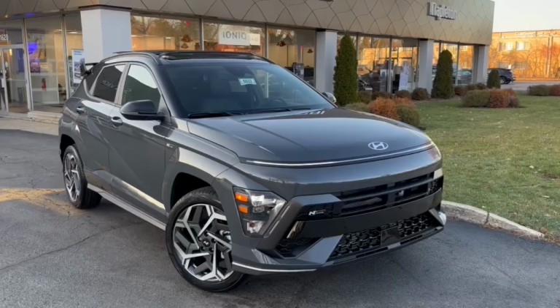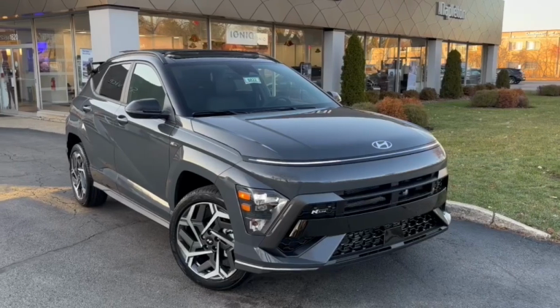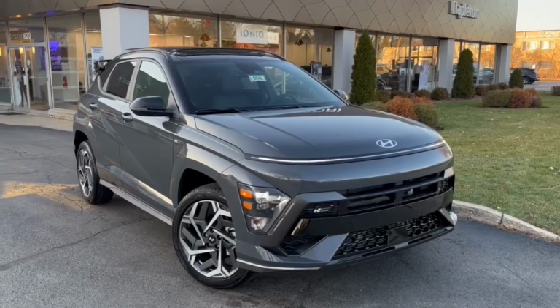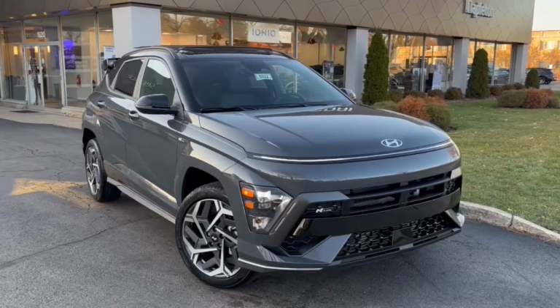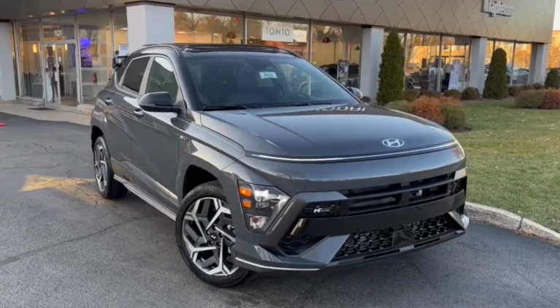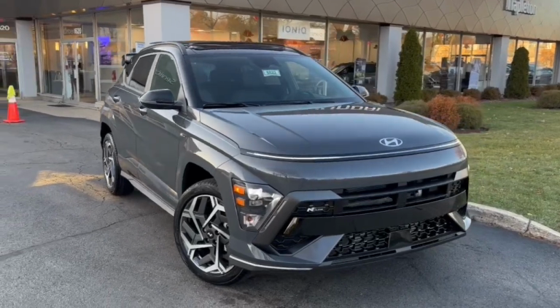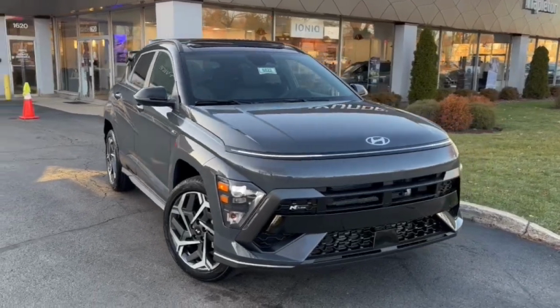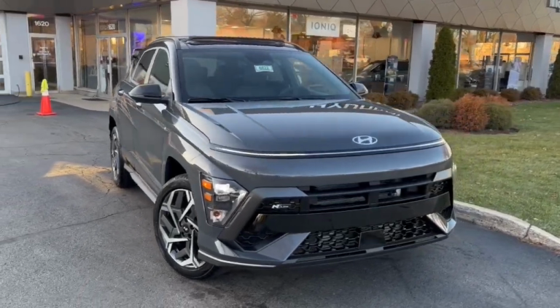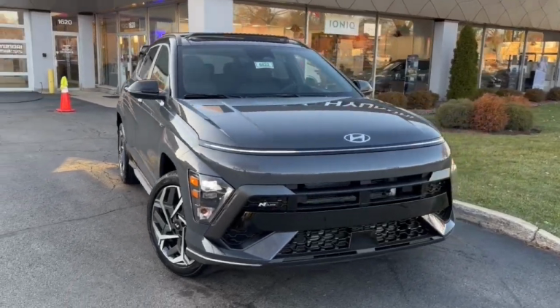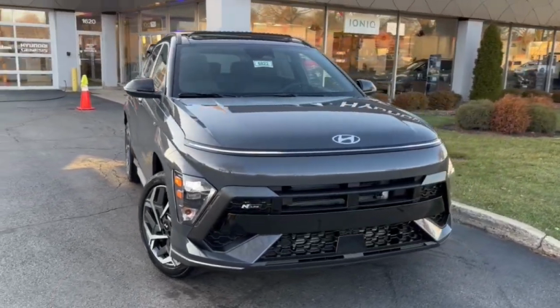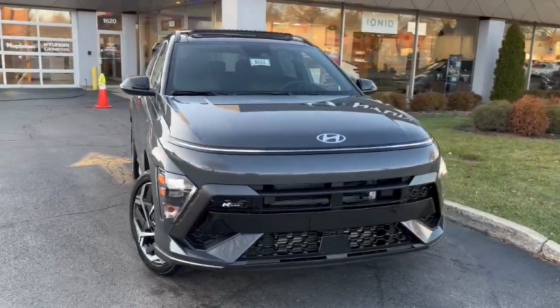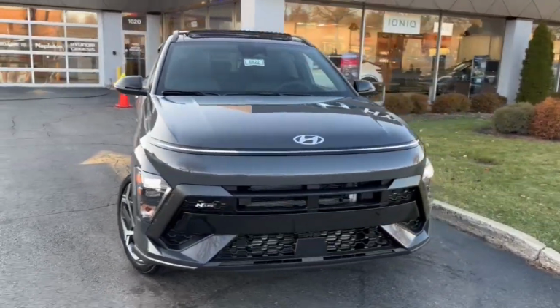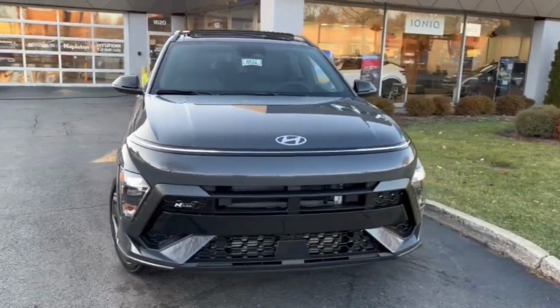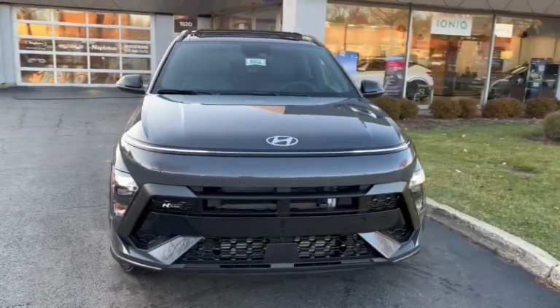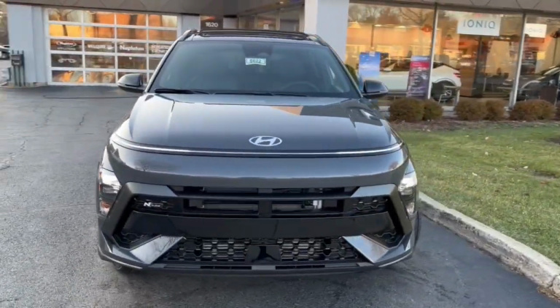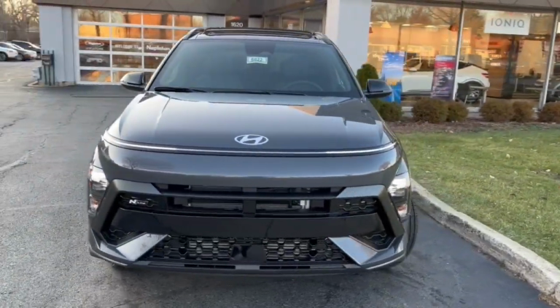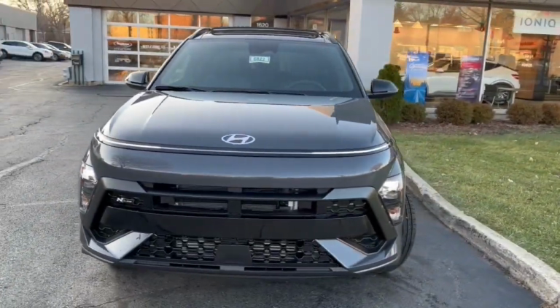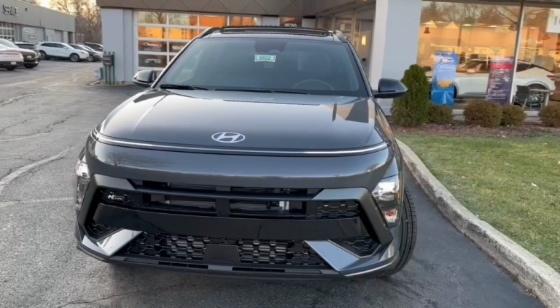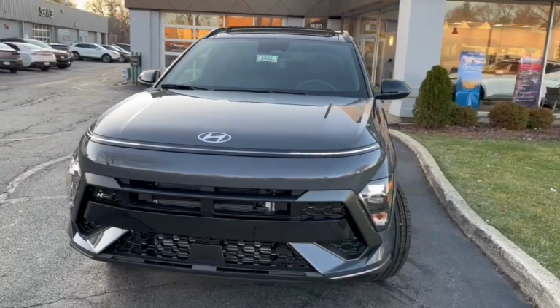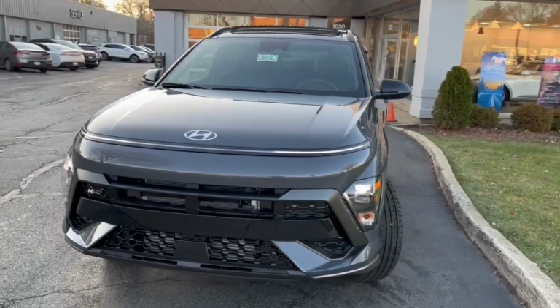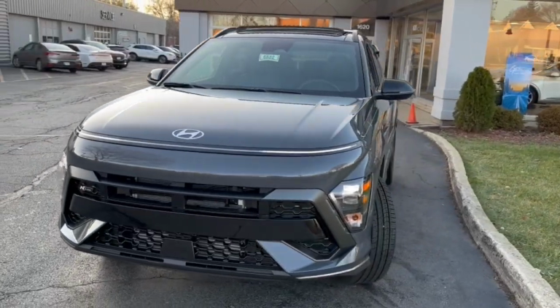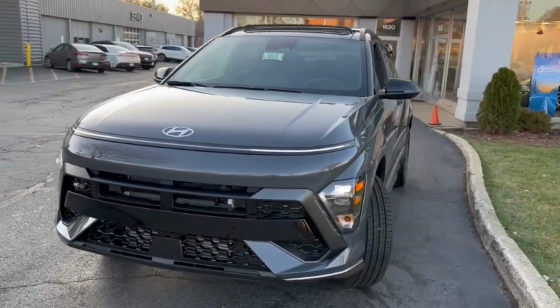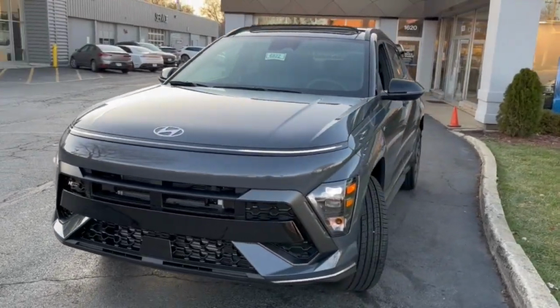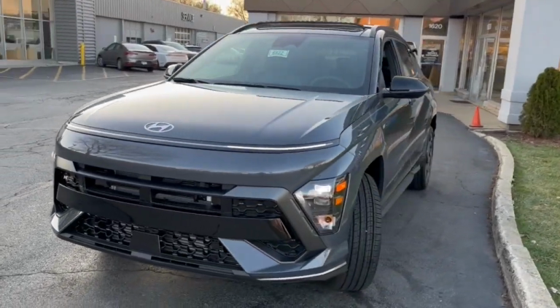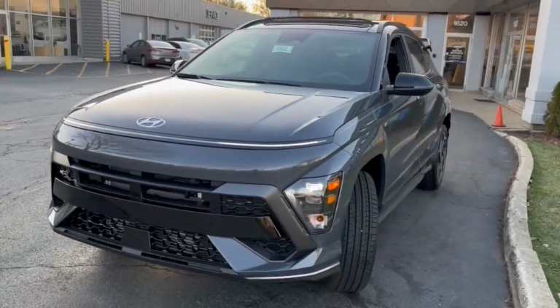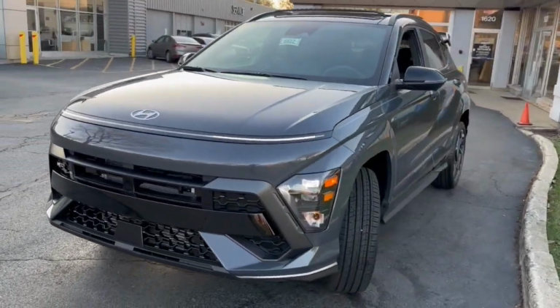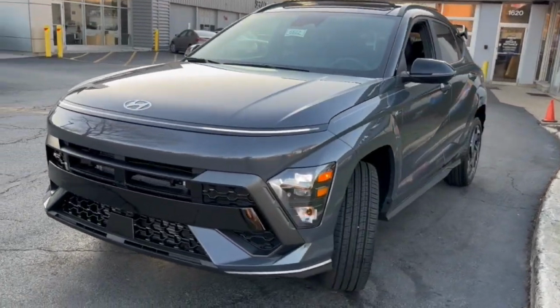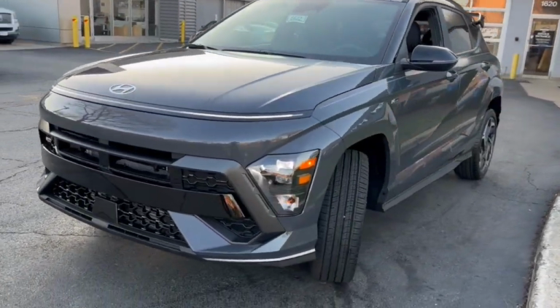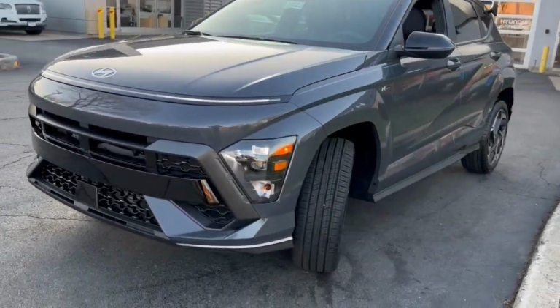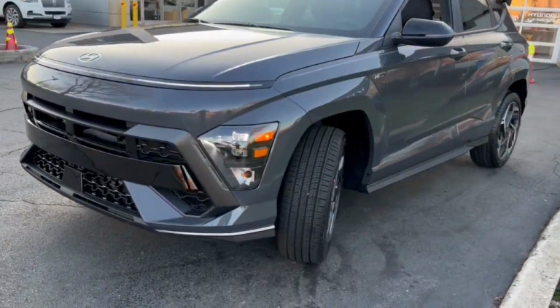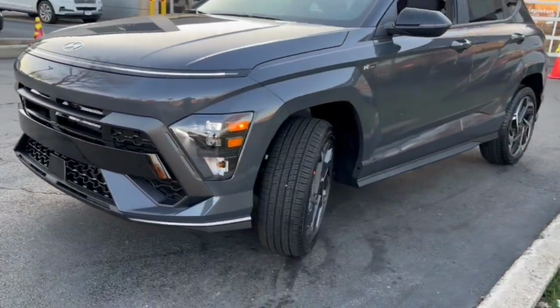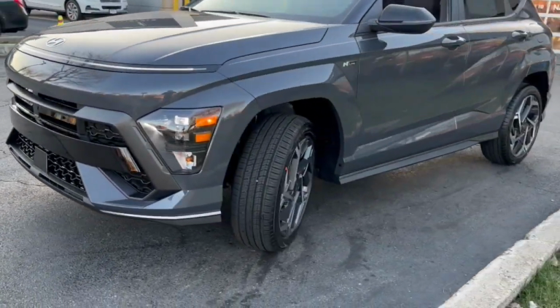Enjoy the view of this 2024 Hyundai Kona. Infuse every drive with a fresh sense of fun in this spirited and tech-savvy Kona.